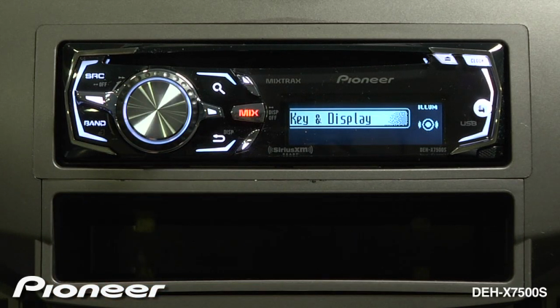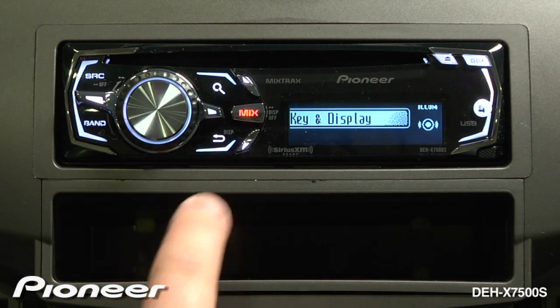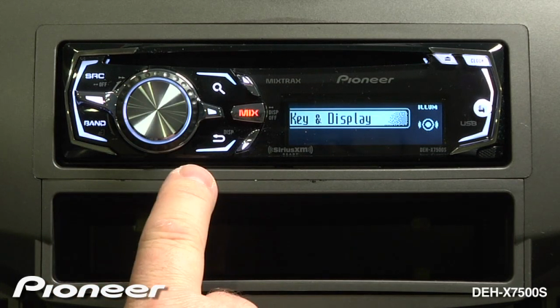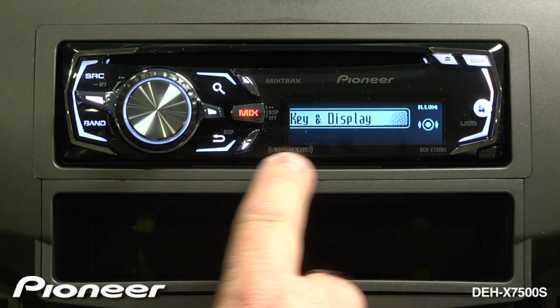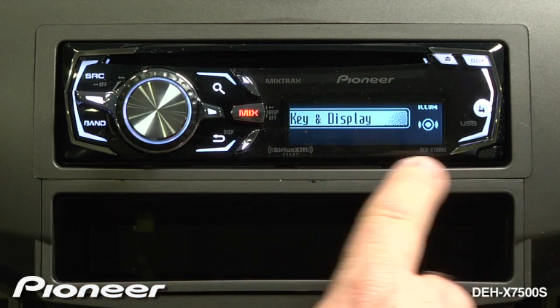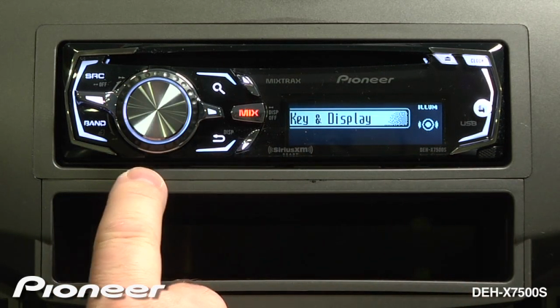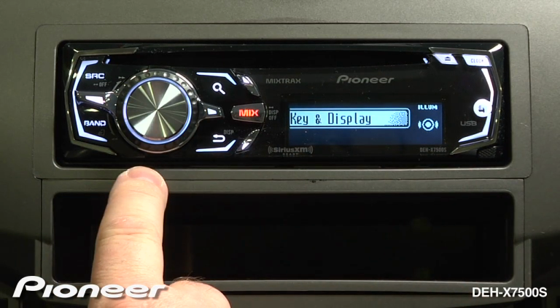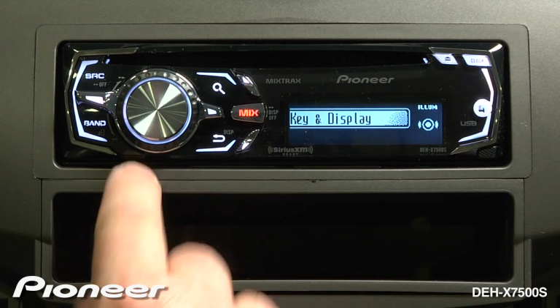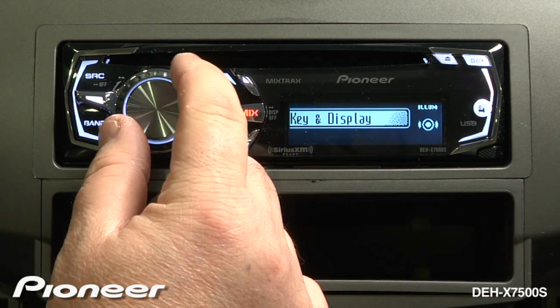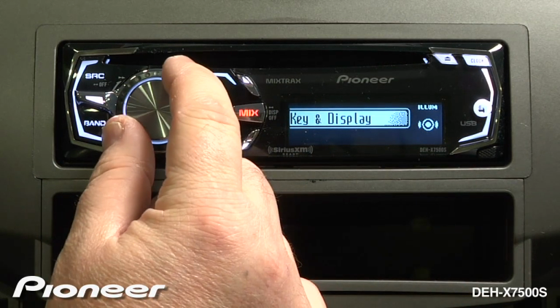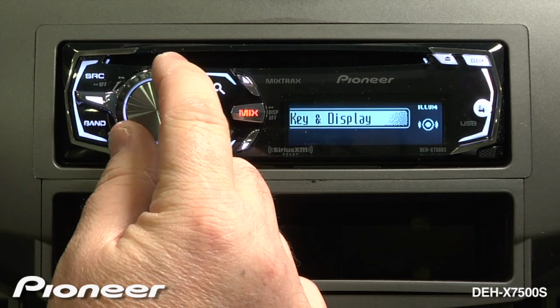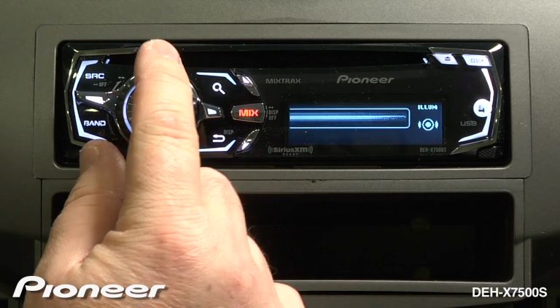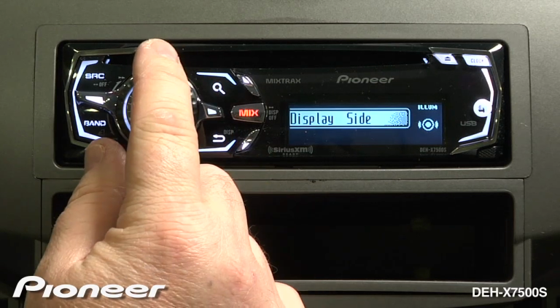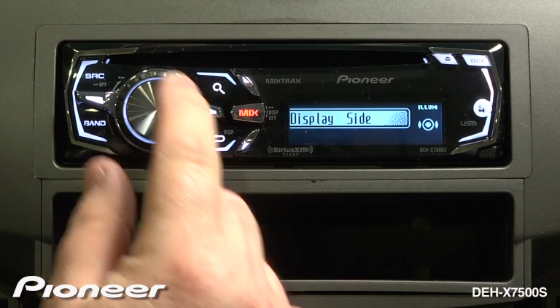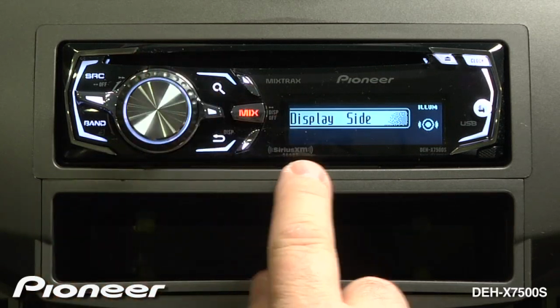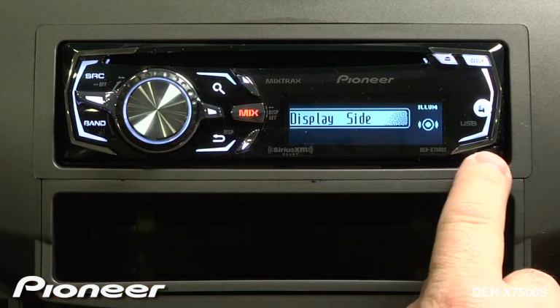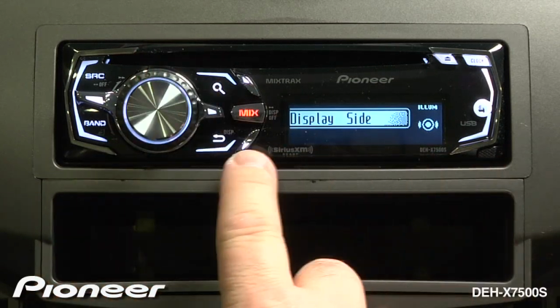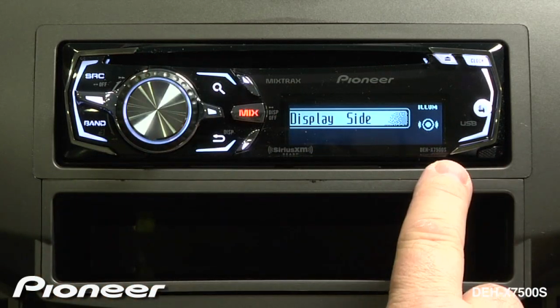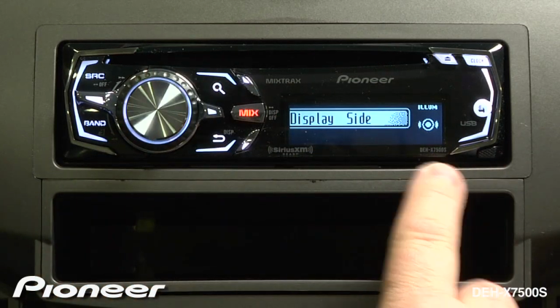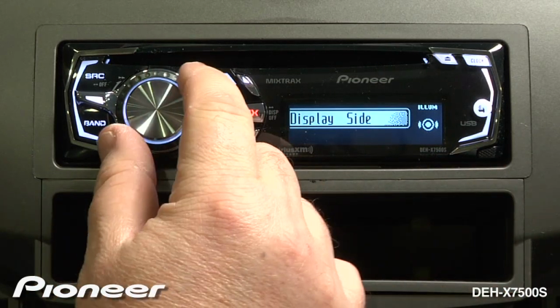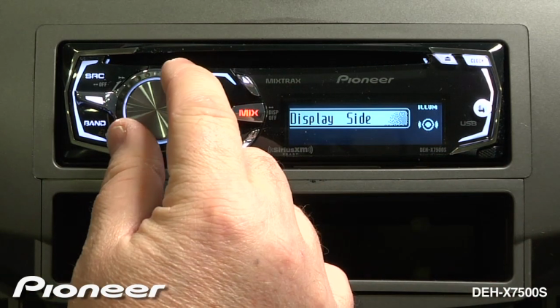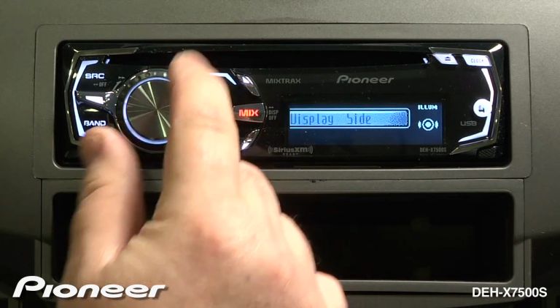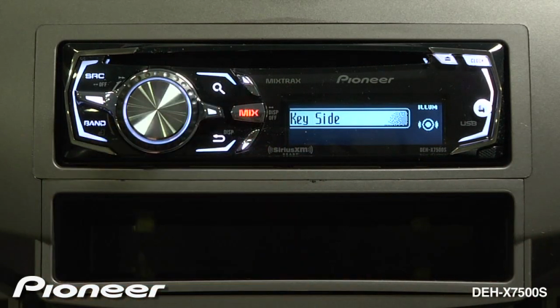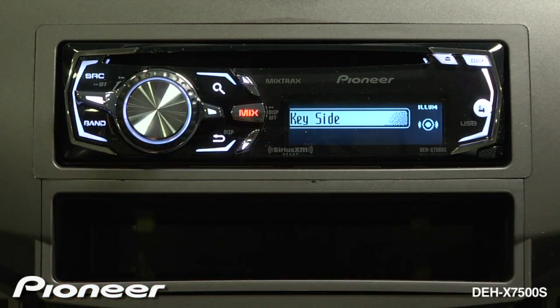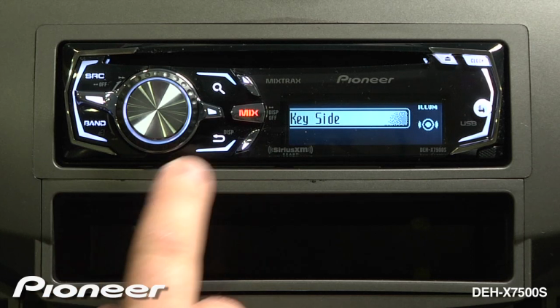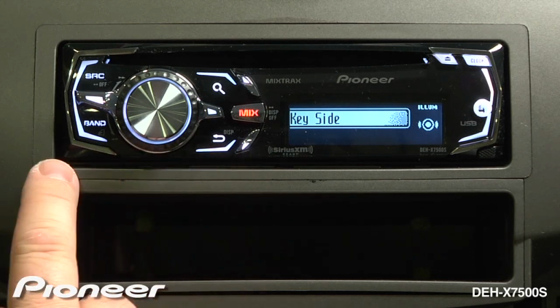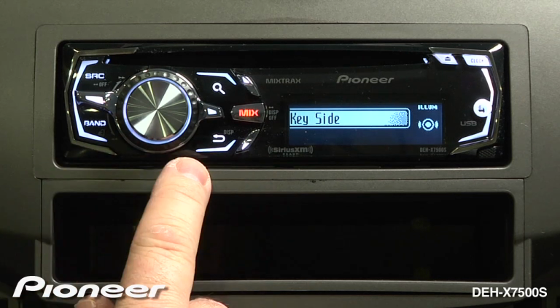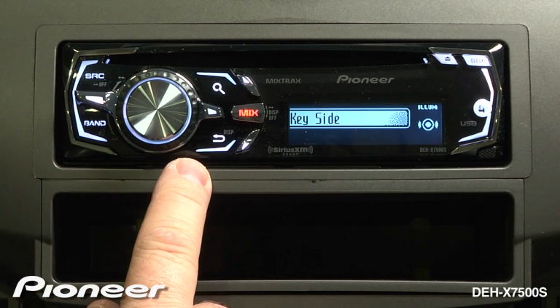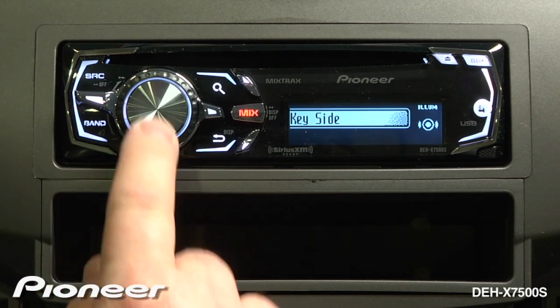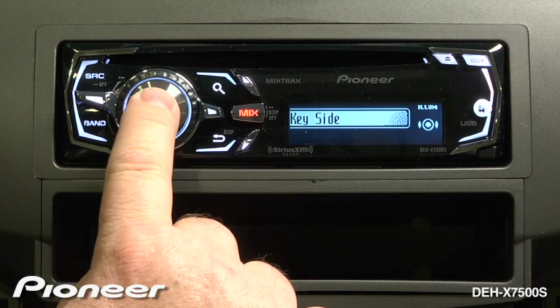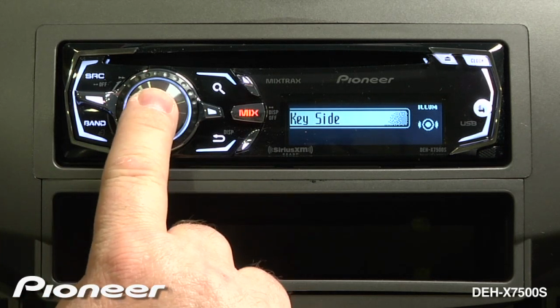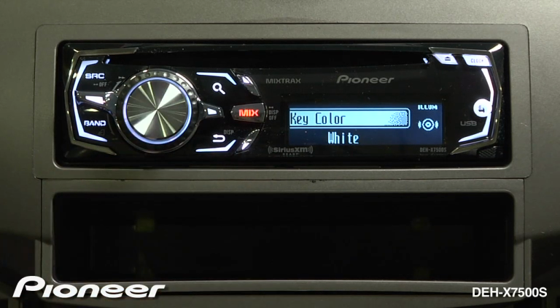Here, I can adjust both the key and the display at the same time. I can adjust just the display side, or I can make changes to just the key side. We'll press enter here.